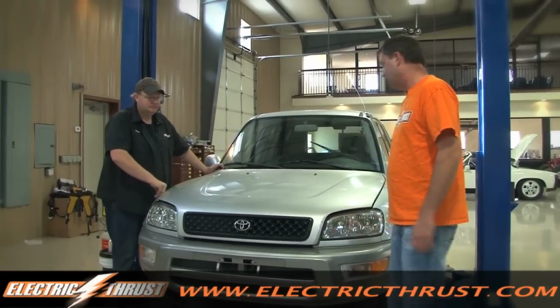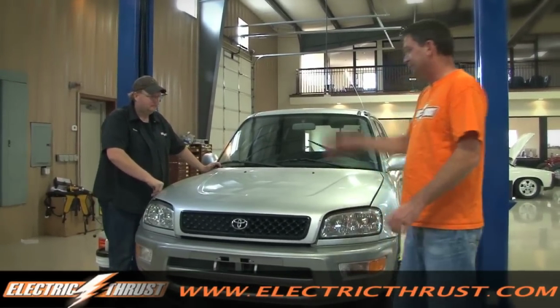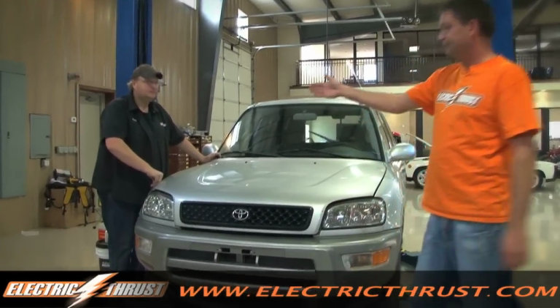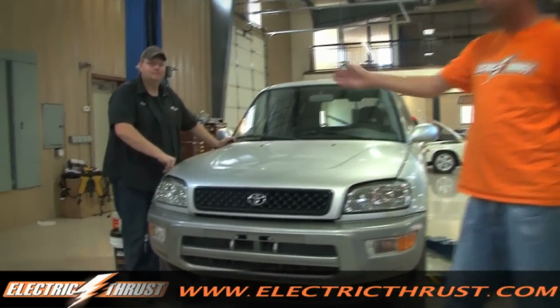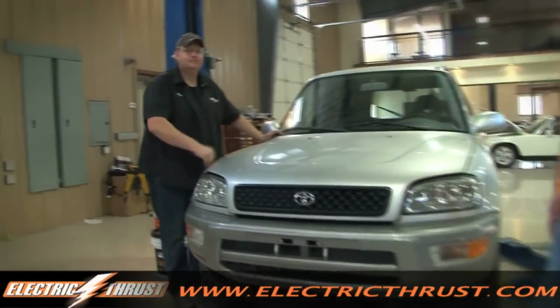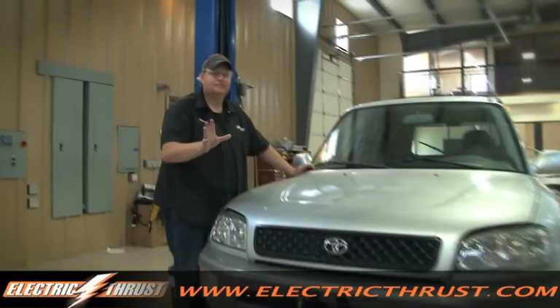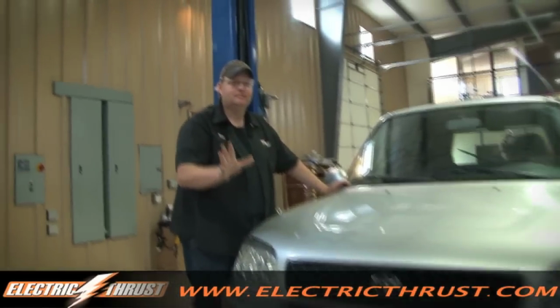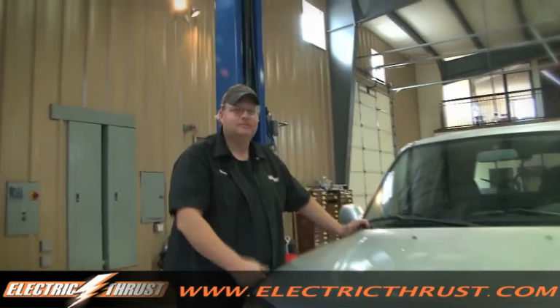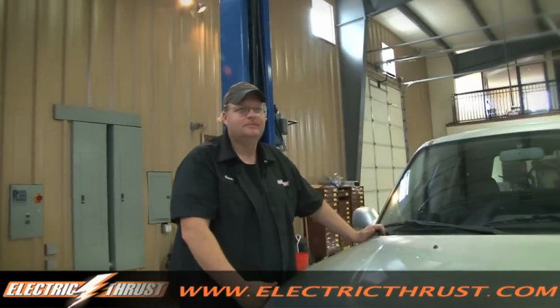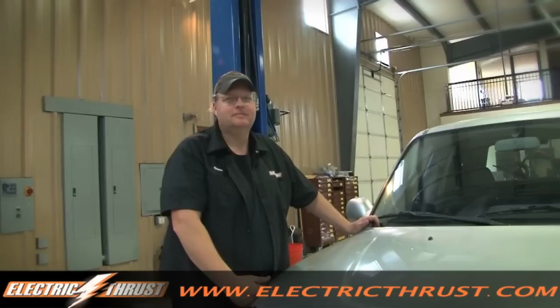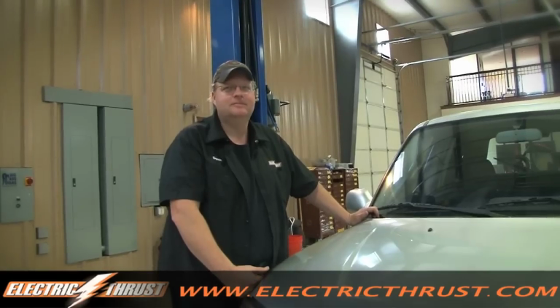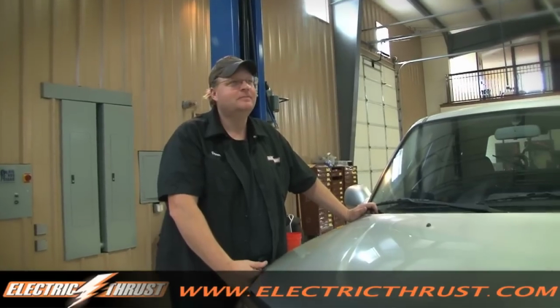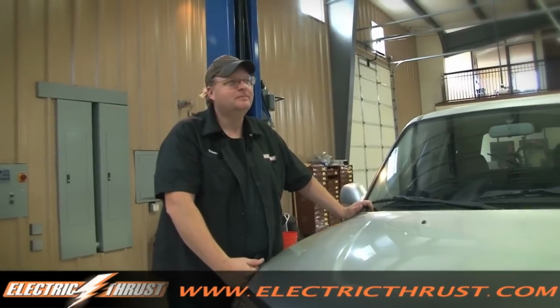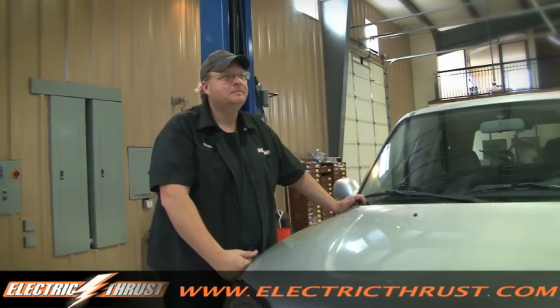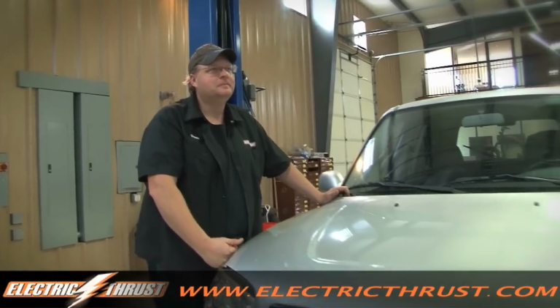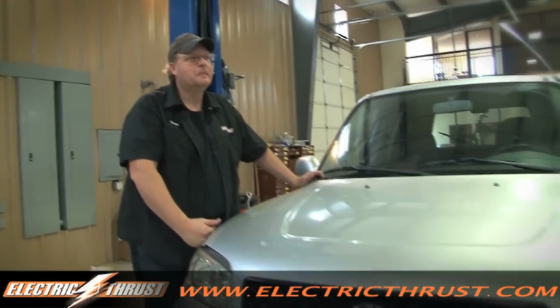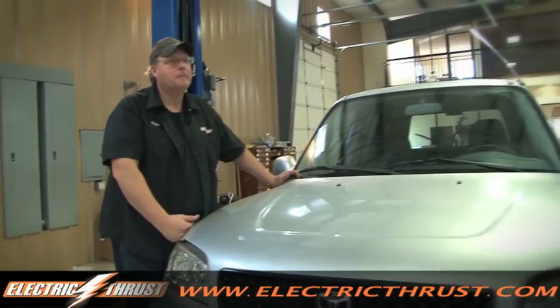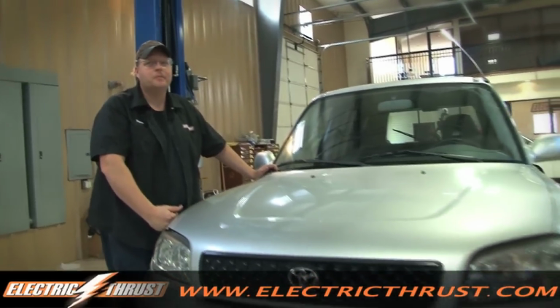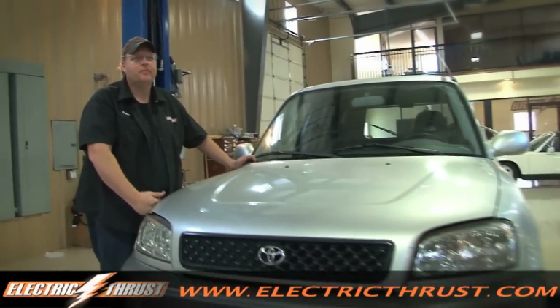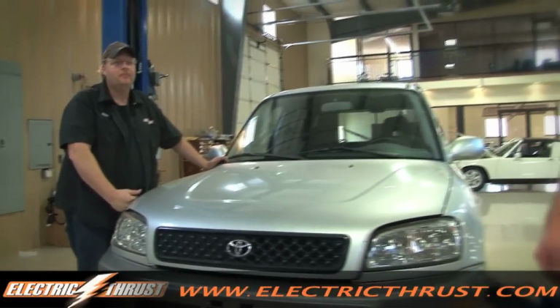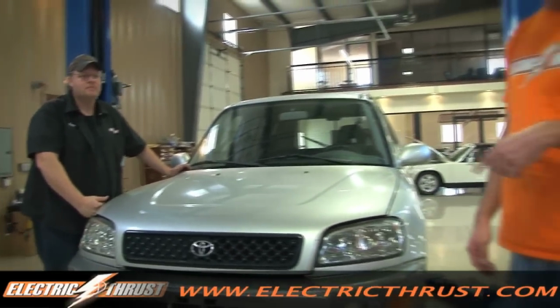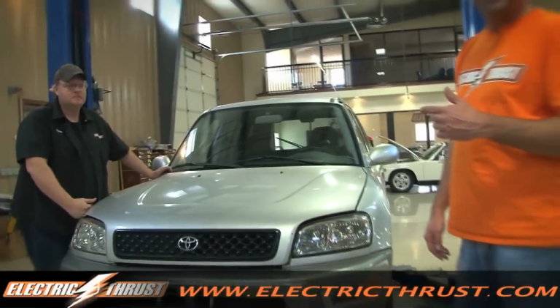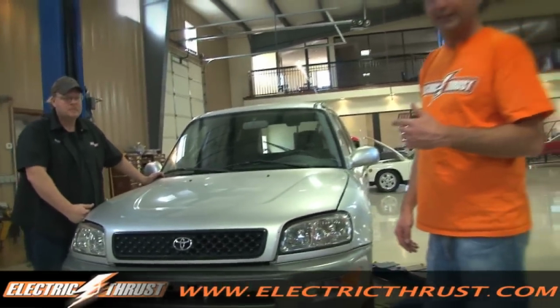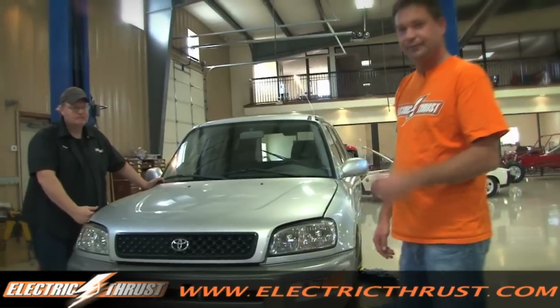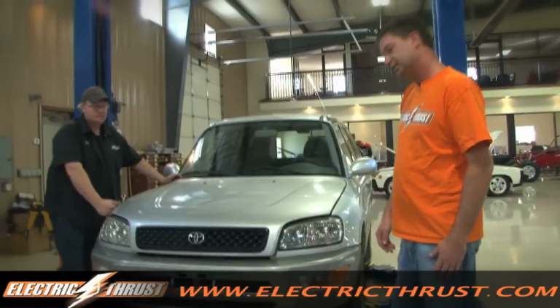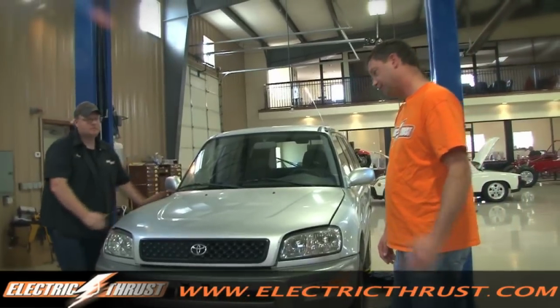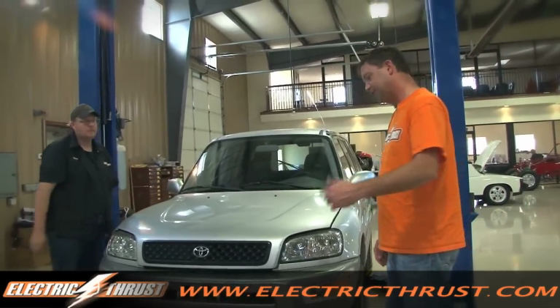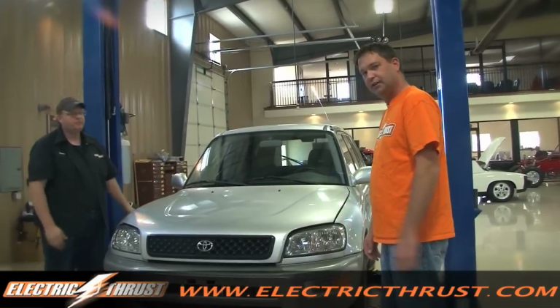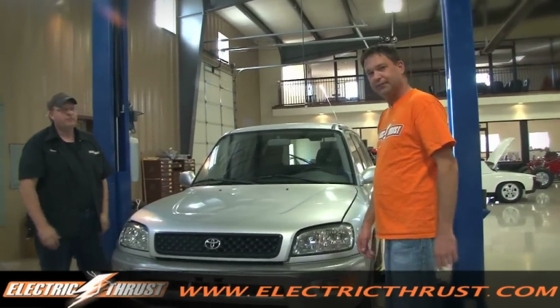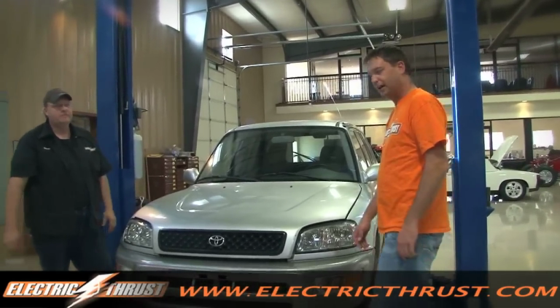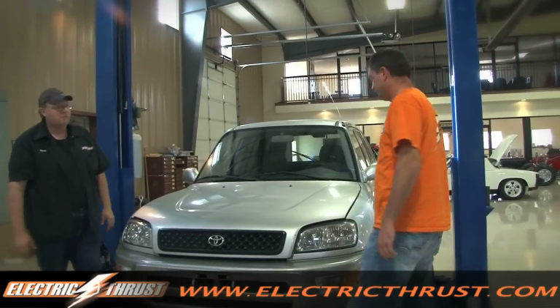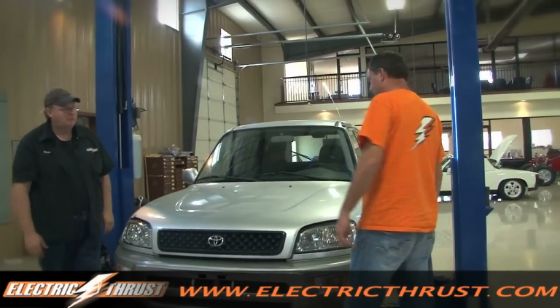We've got Derek Barger here with Hitek Systems, and he's going to help us out dropping the pack out of this thing and testing it out. So follow us along and let's see what we can do.